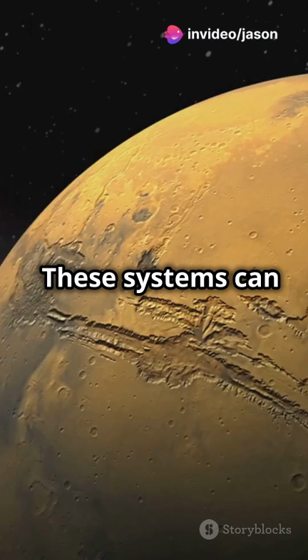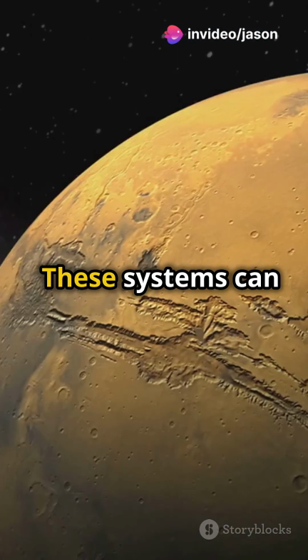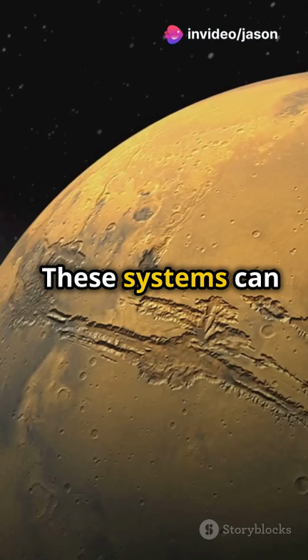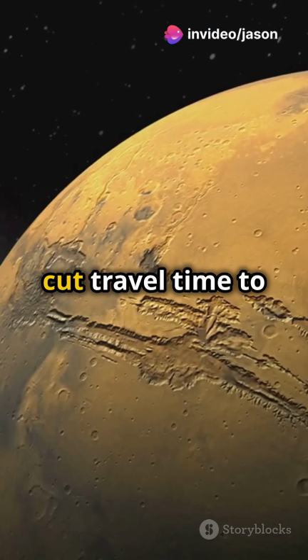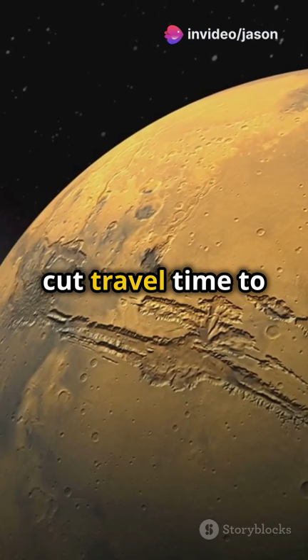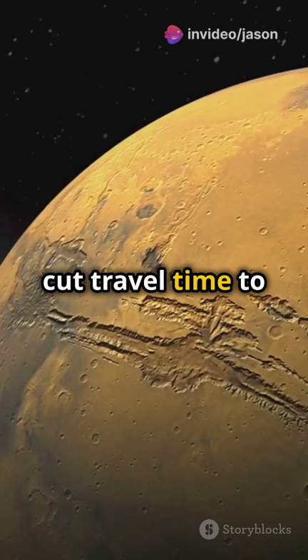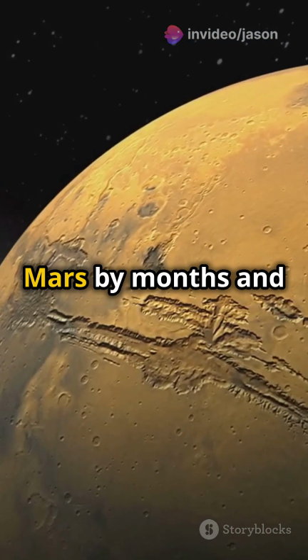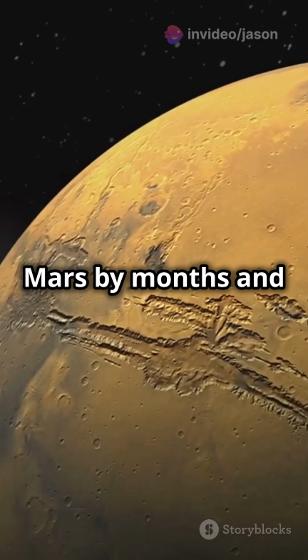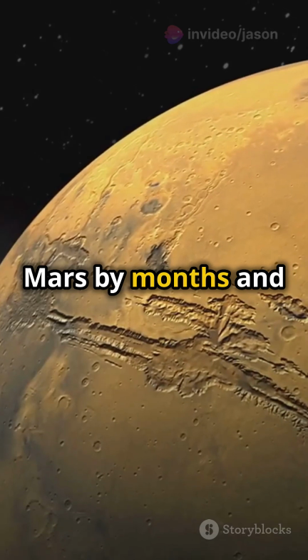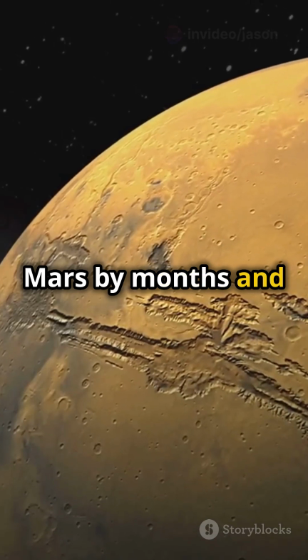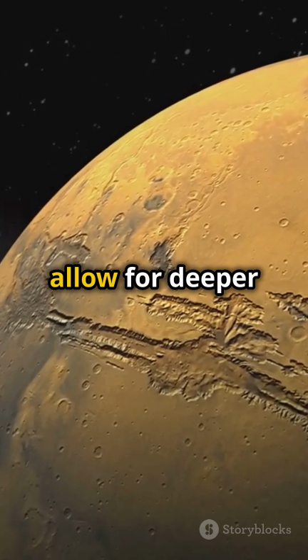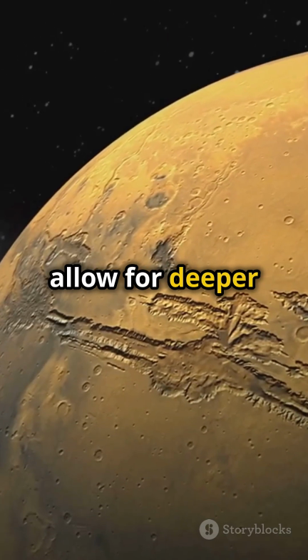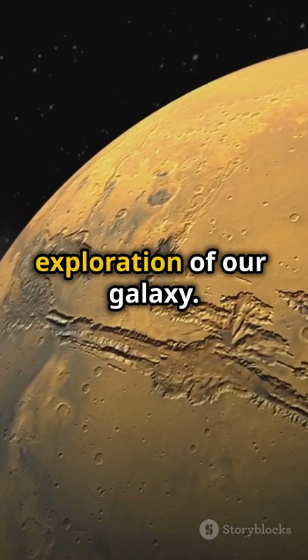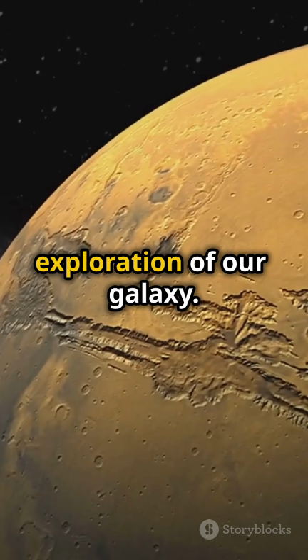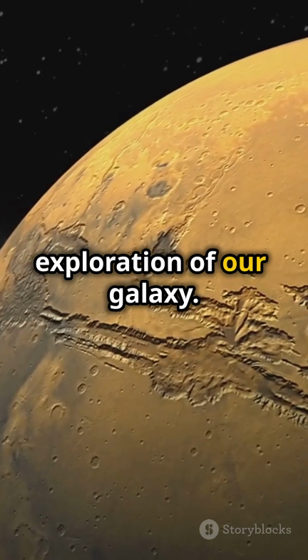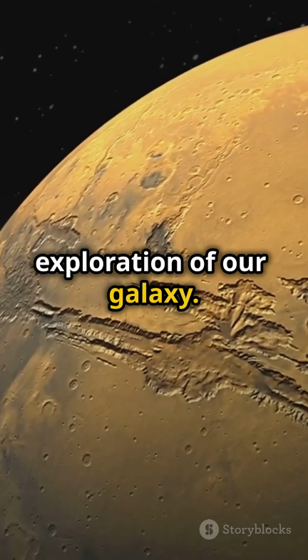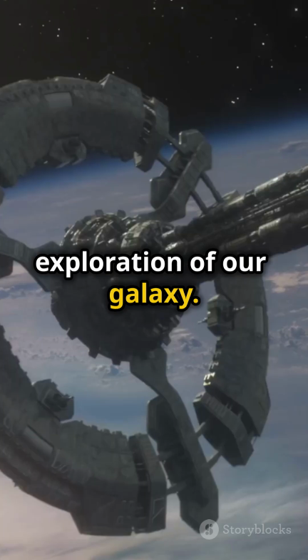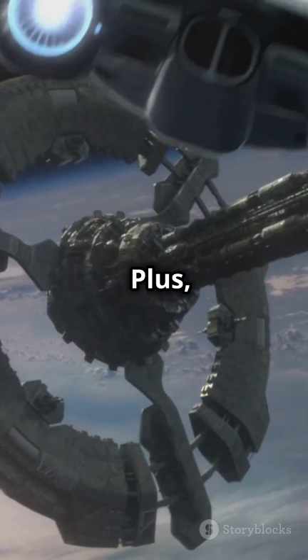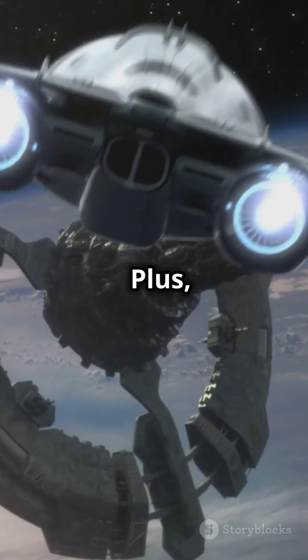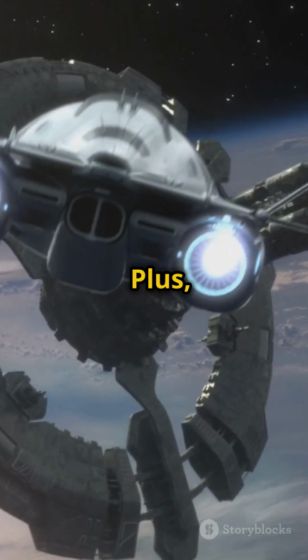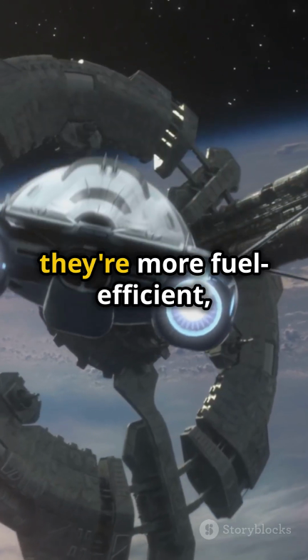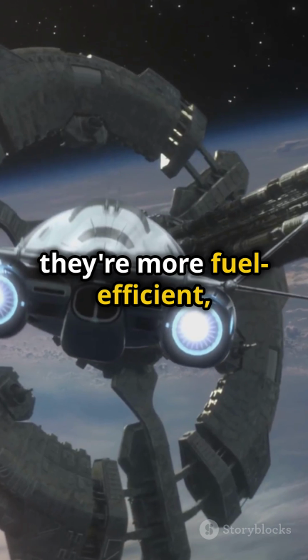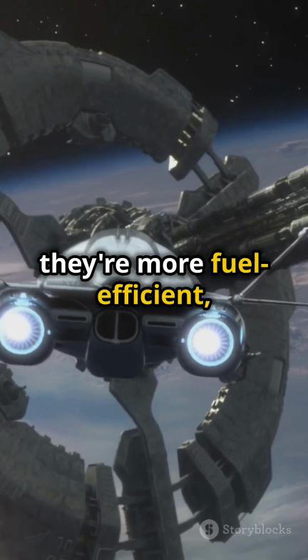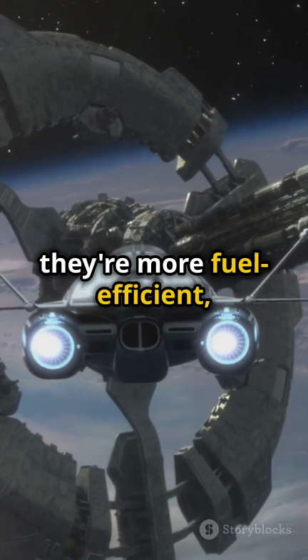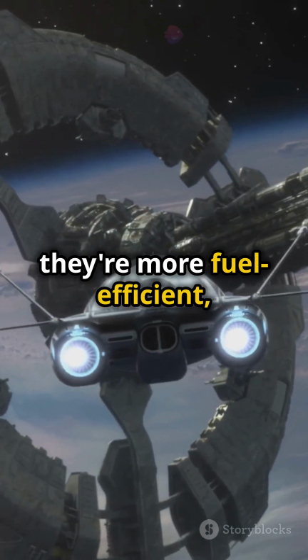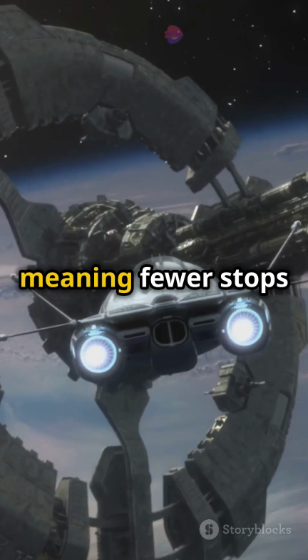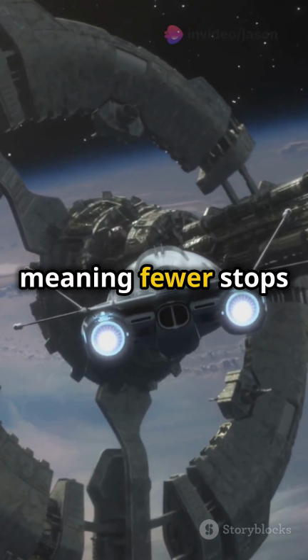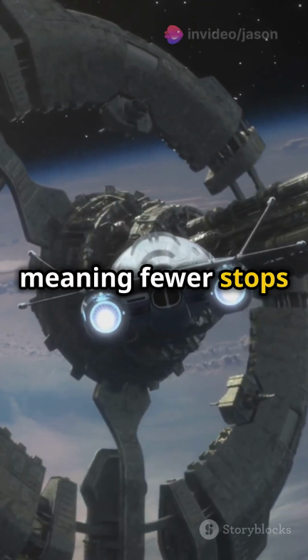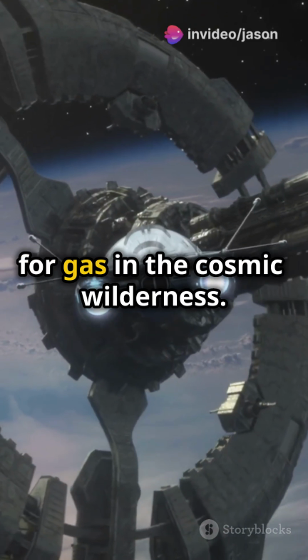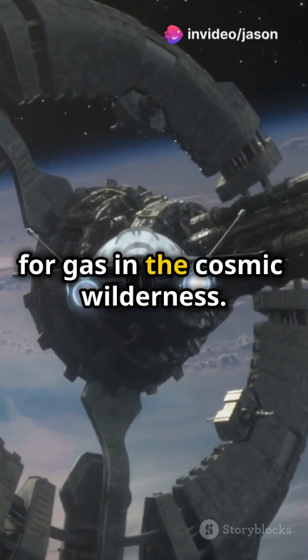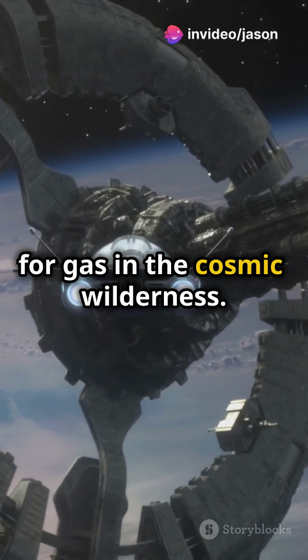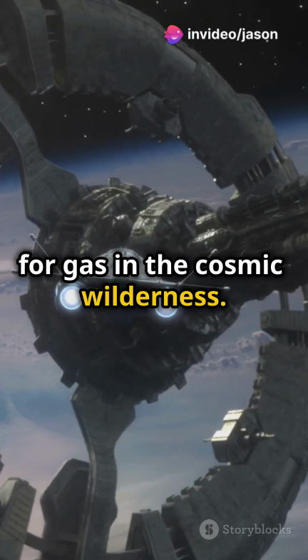These systems can cut travel time to Mars by months and allow for deeper exploration of our galaxy. Plus, they're more fuel-efficient, meaning fewer stops for gas in the cosmic wilderness.